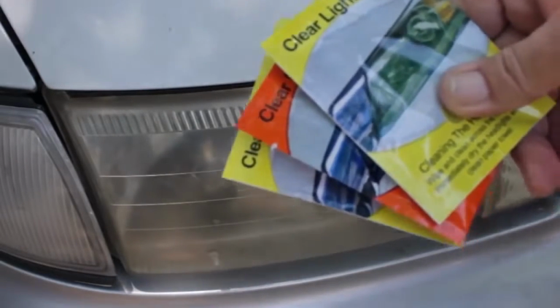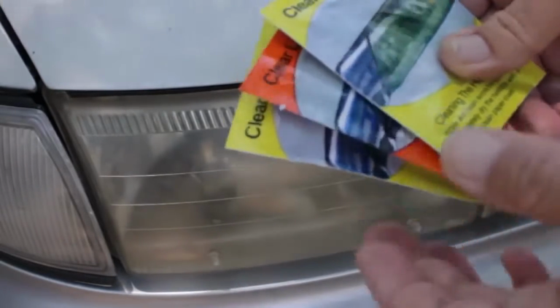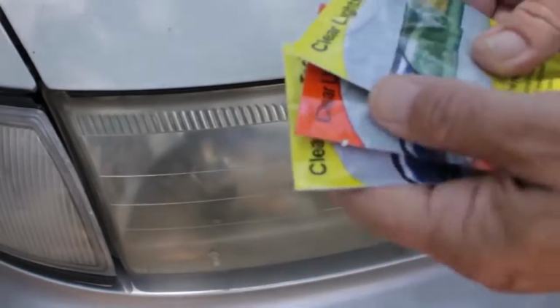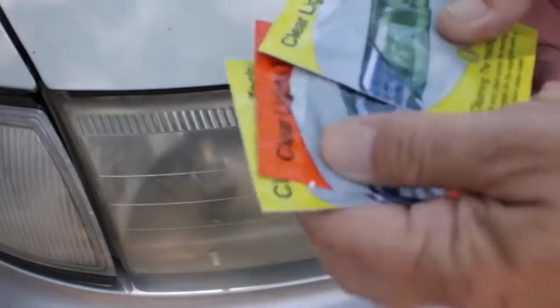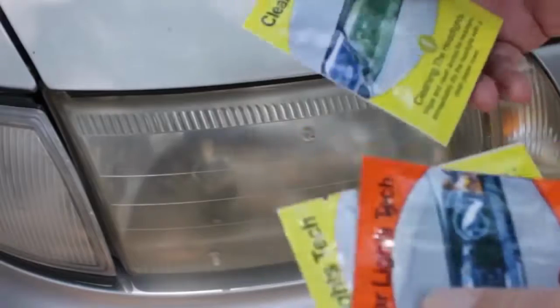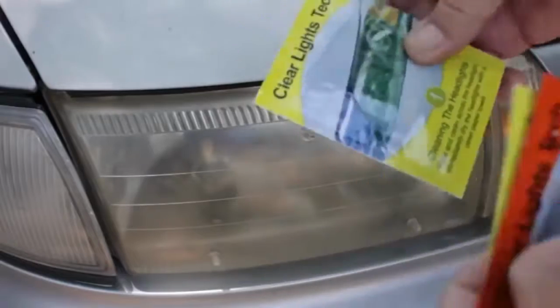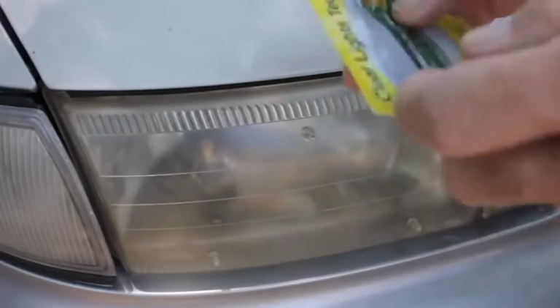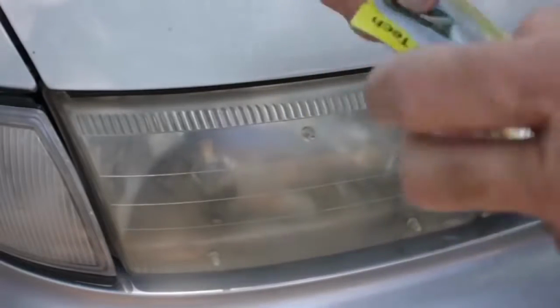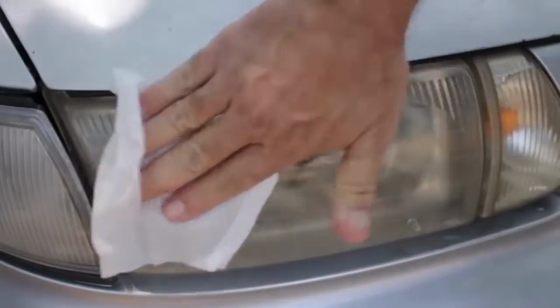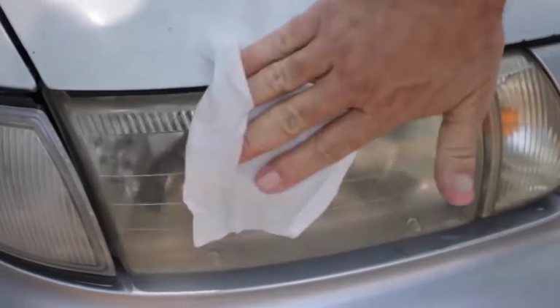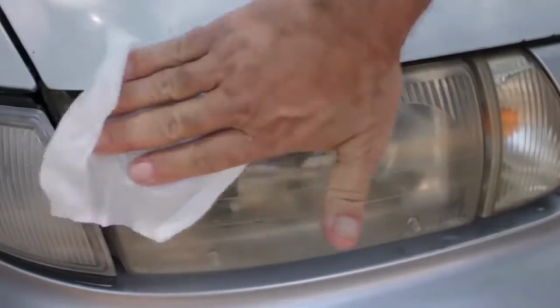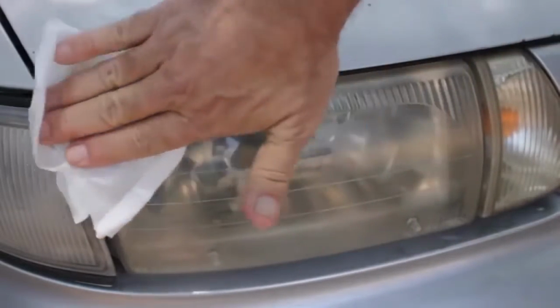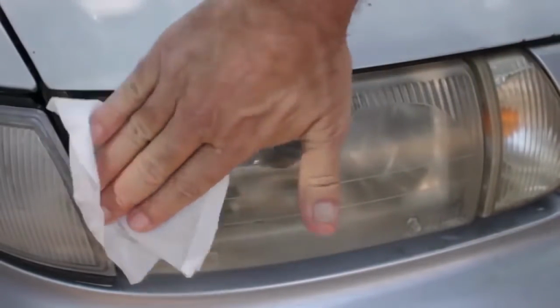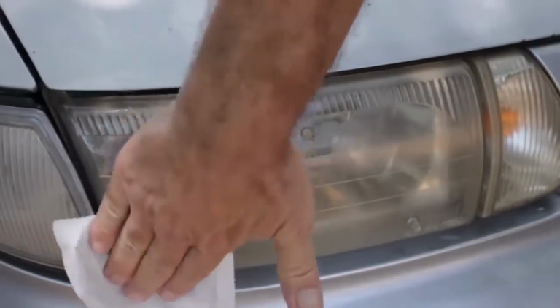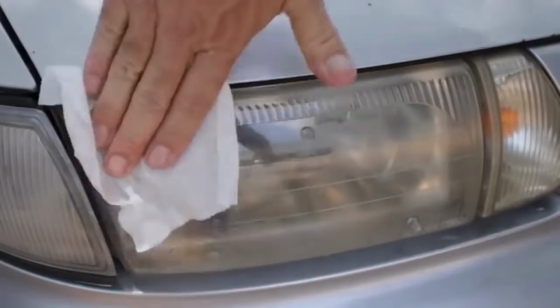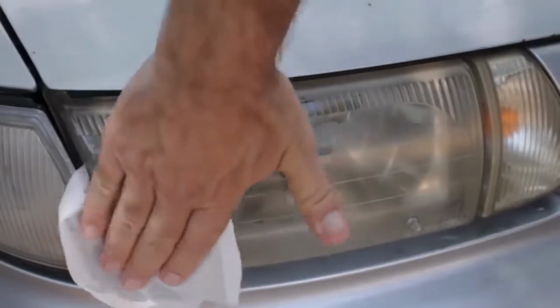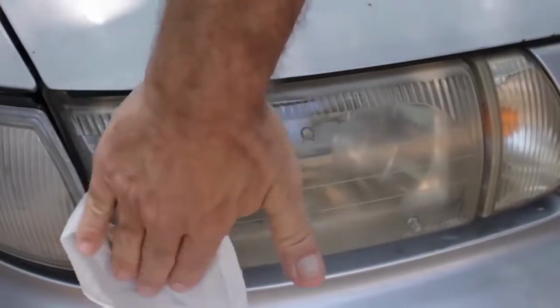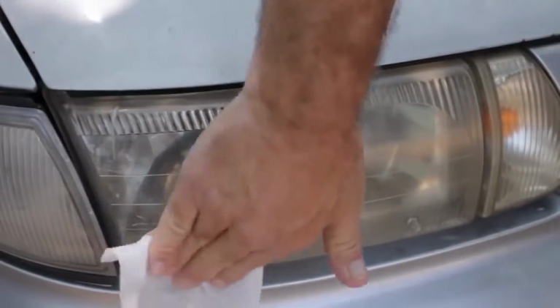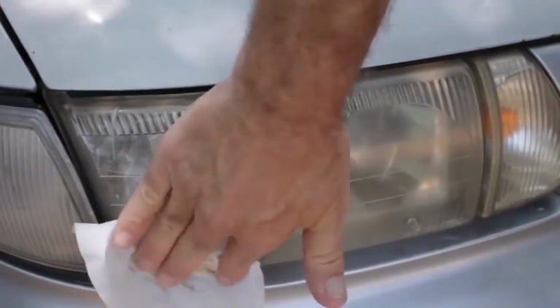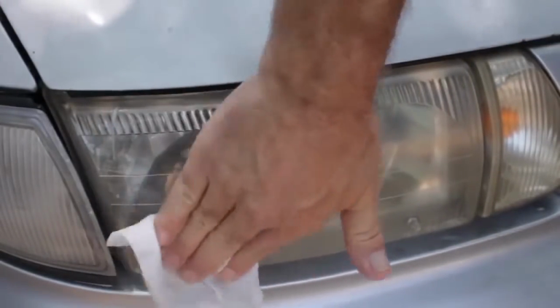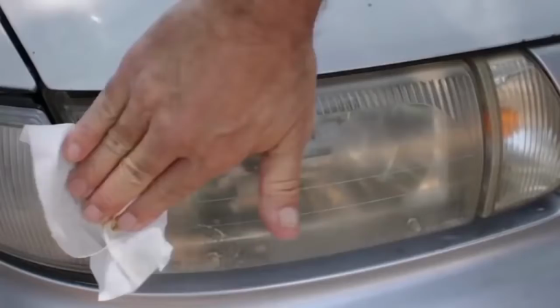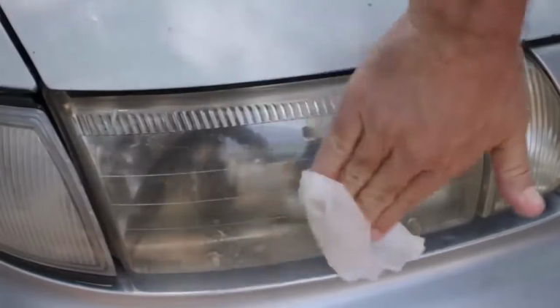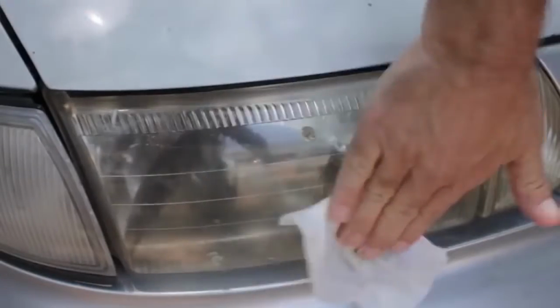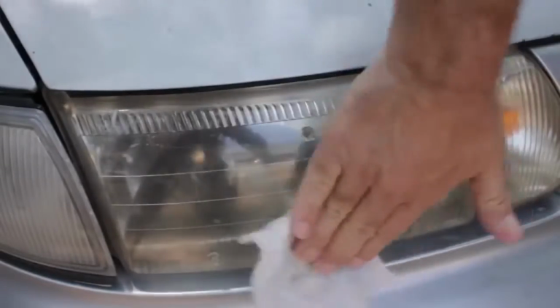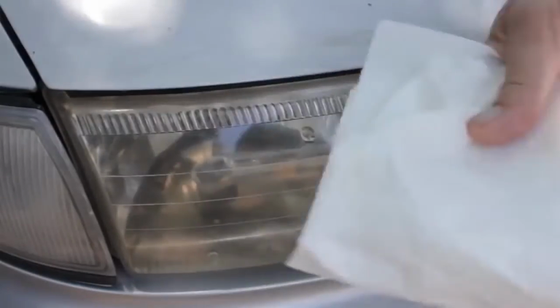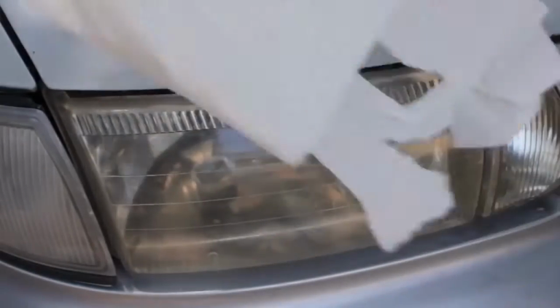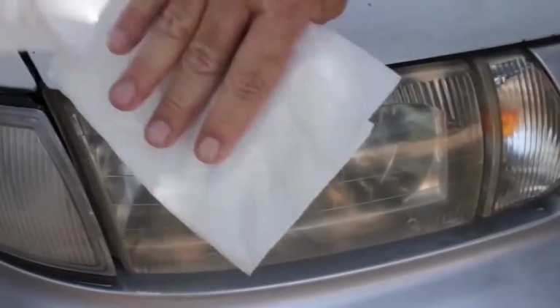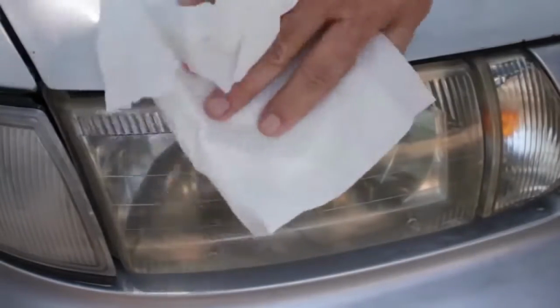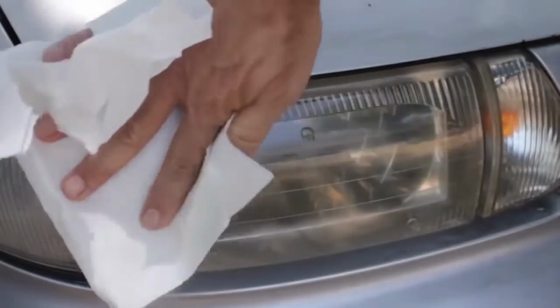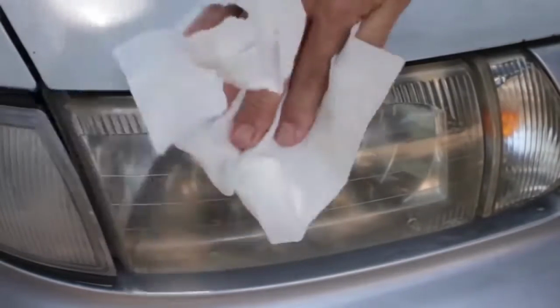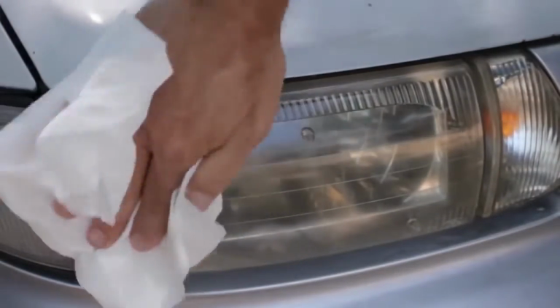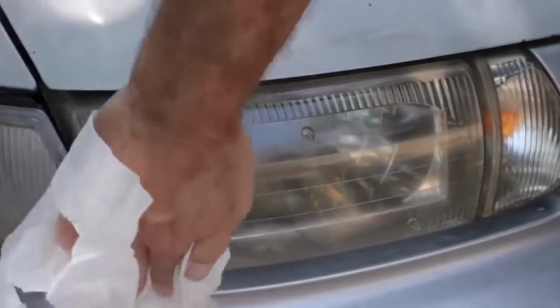Step 1: Open packet number 1, unfold the wipe, and clean the headlight thoroughly using the wipe provided. Step 2: Dry the headlight using a paper towel.